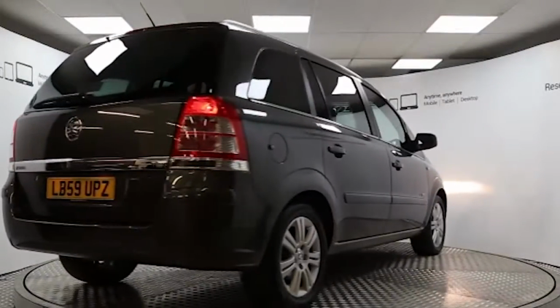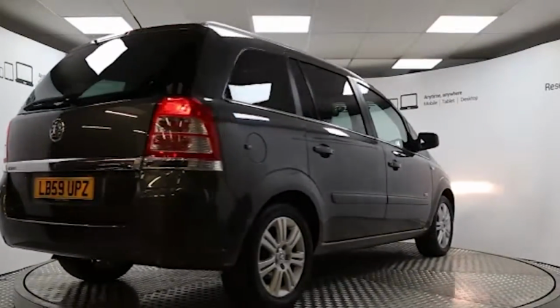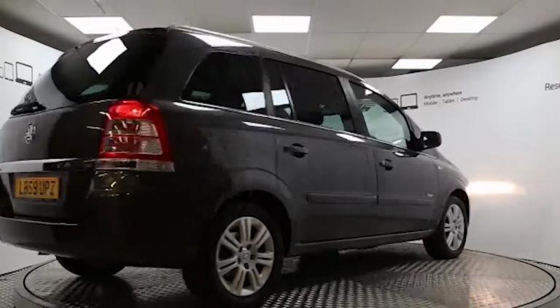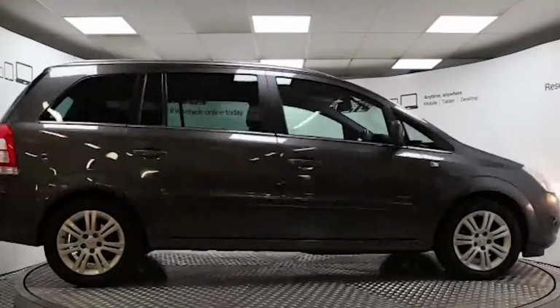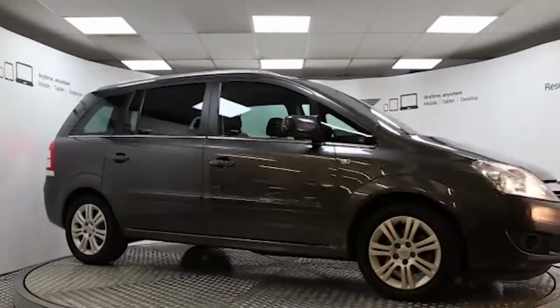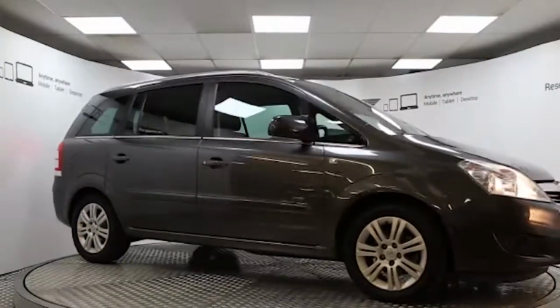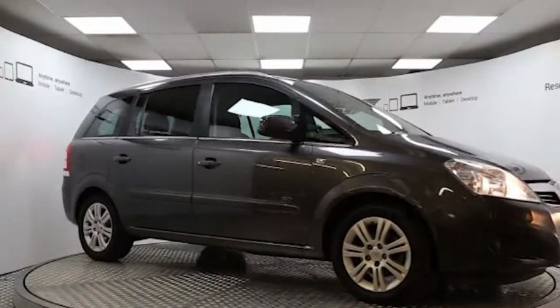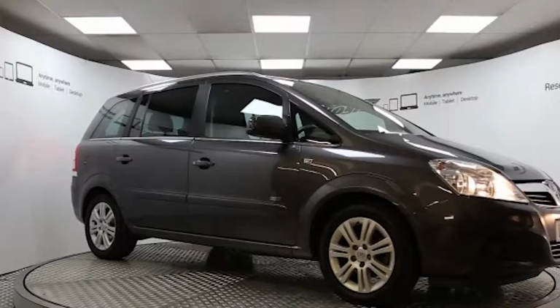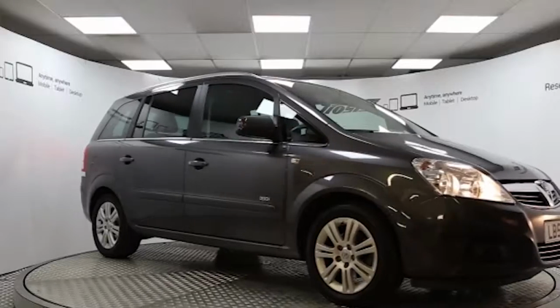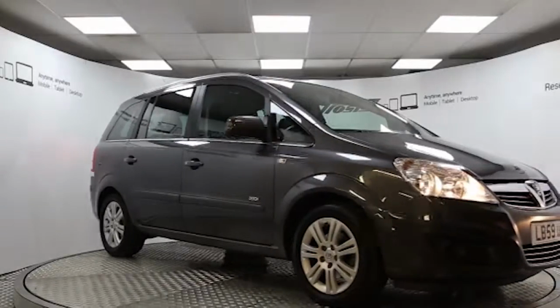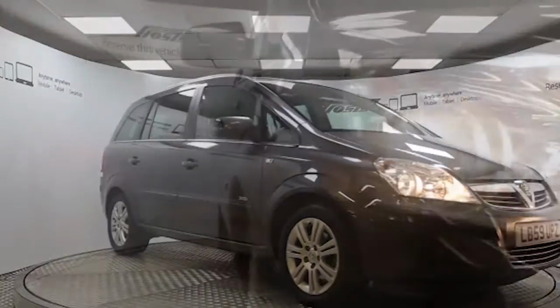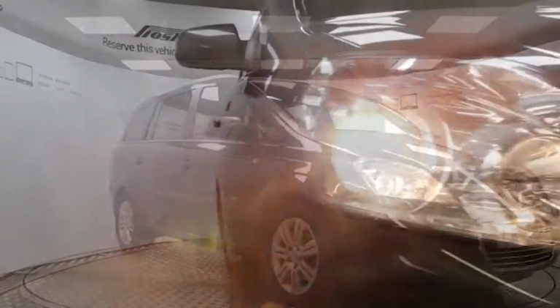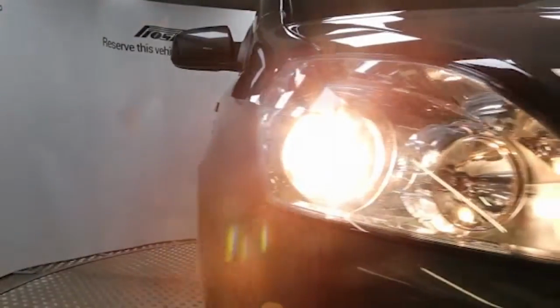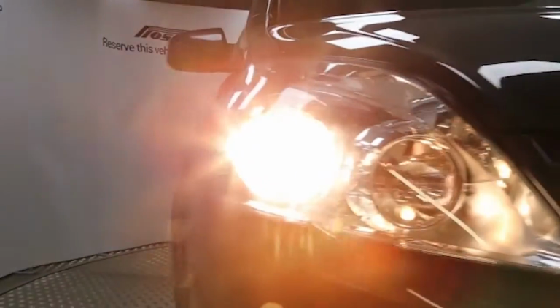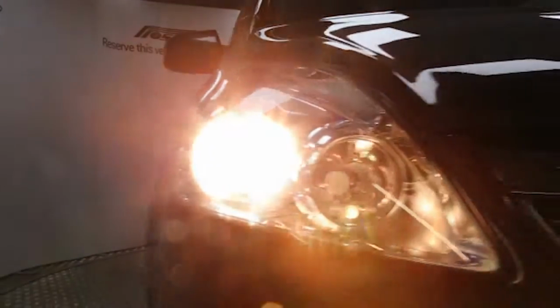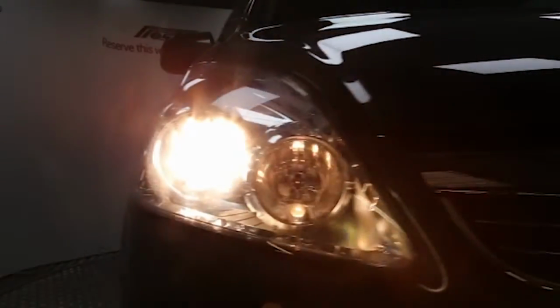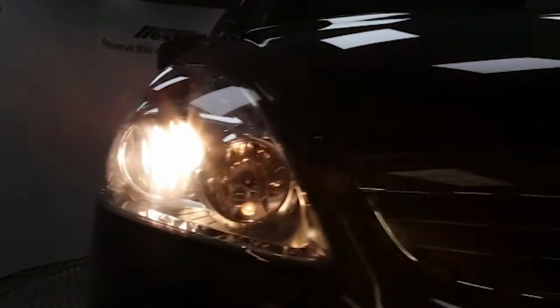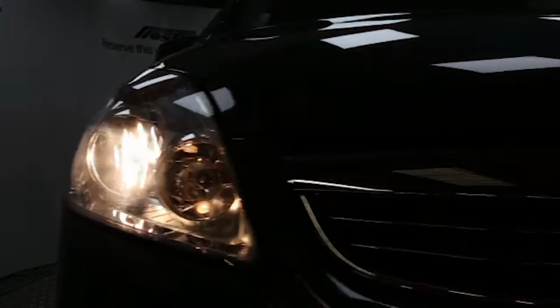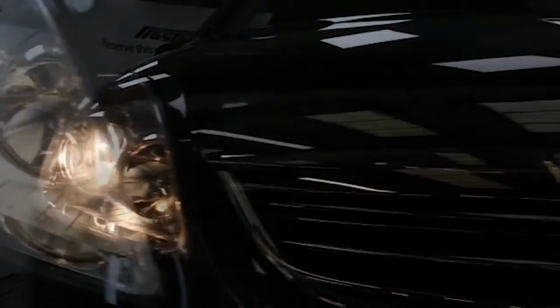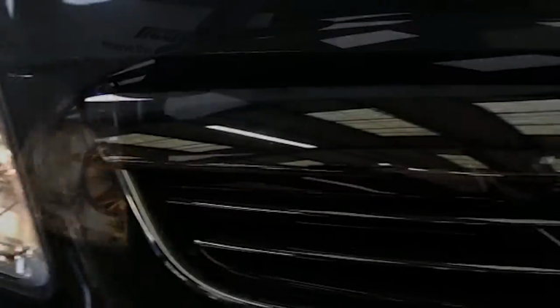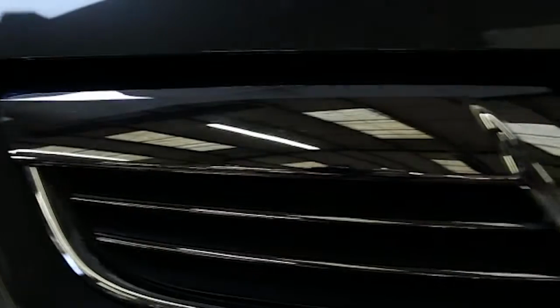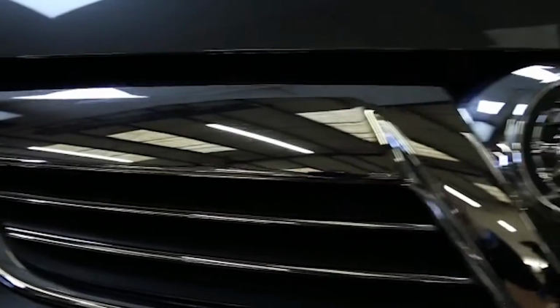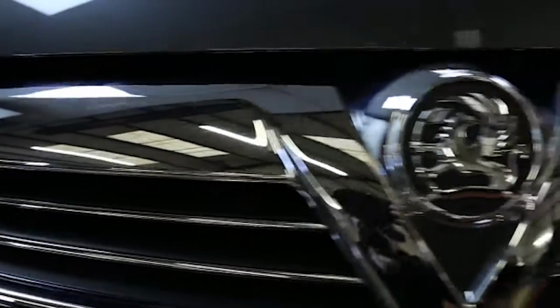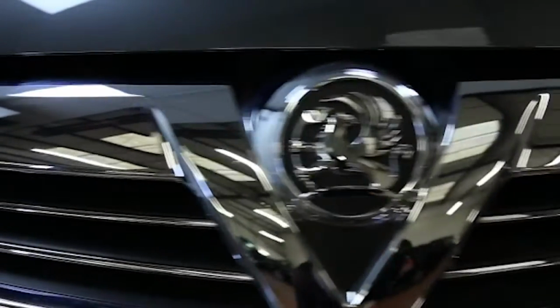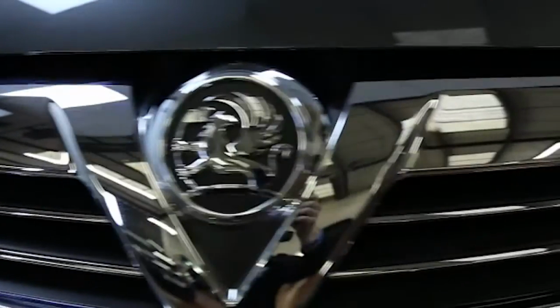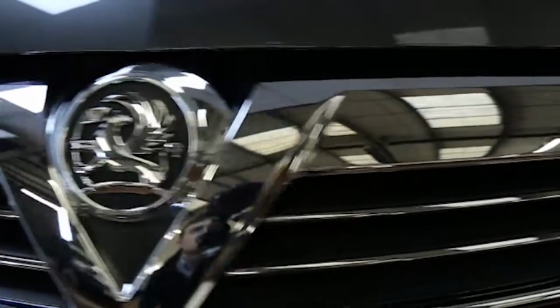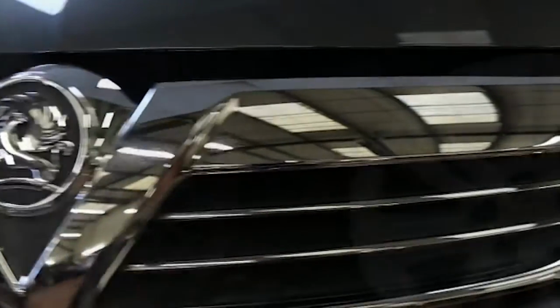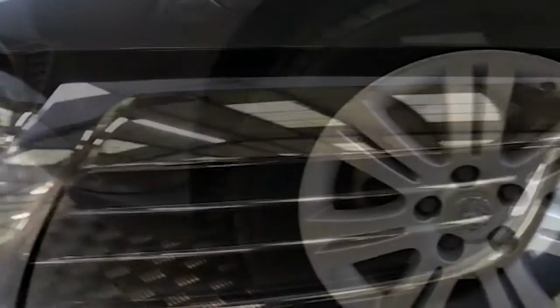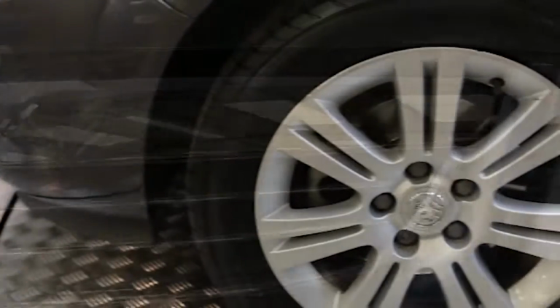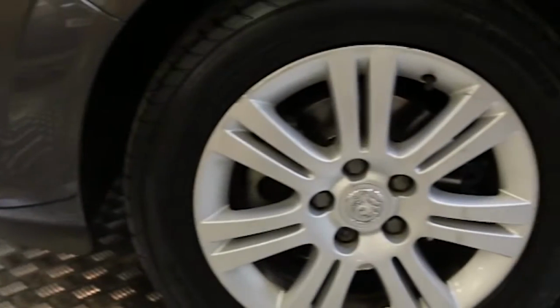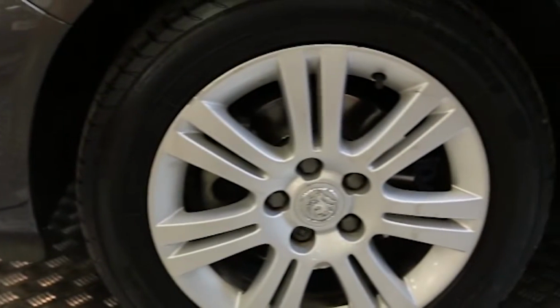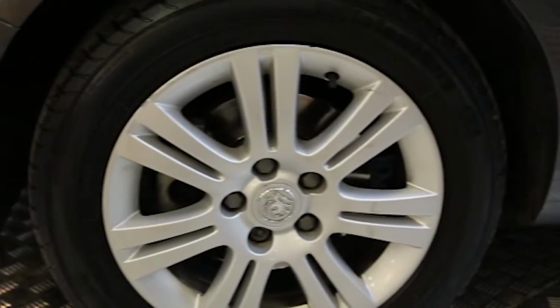Here we have a 2010 registered 5-door Vauxhall Zafira Design with a 1.6-litre manual transmission petrol engine. The car is finished in technical grey and has done just under 33,000 miles.